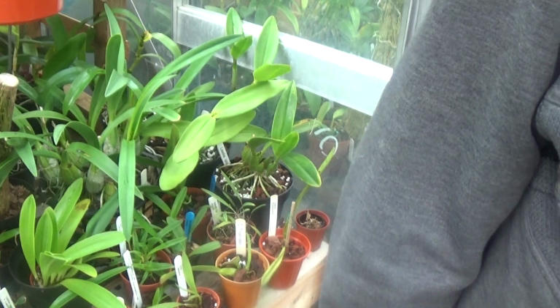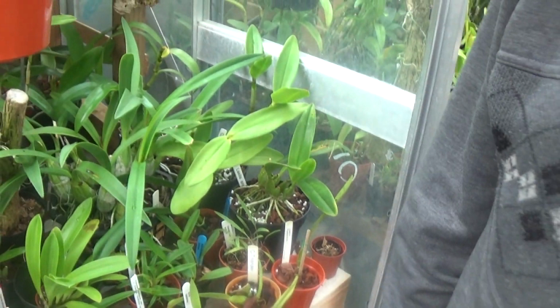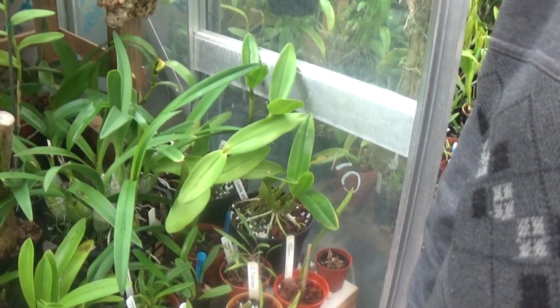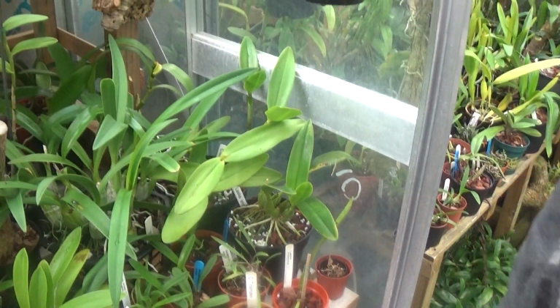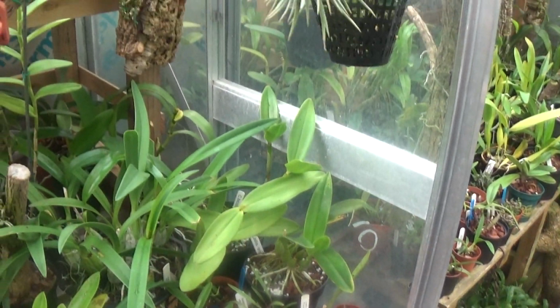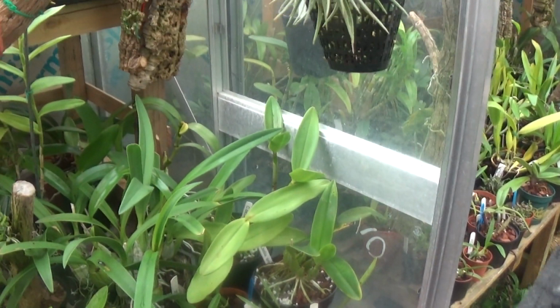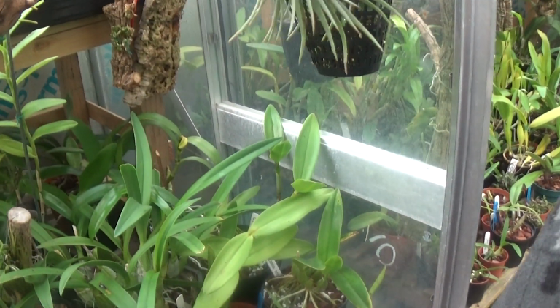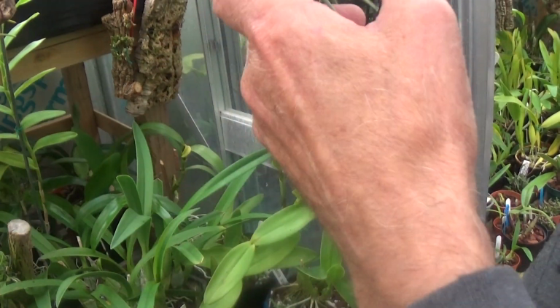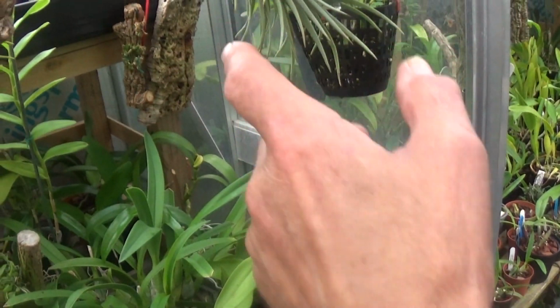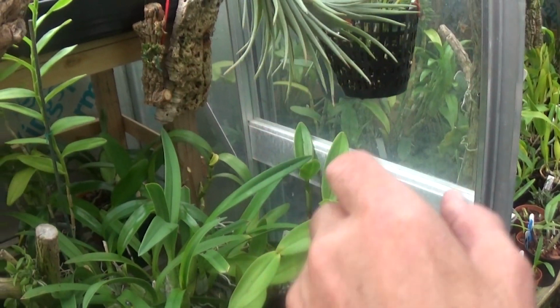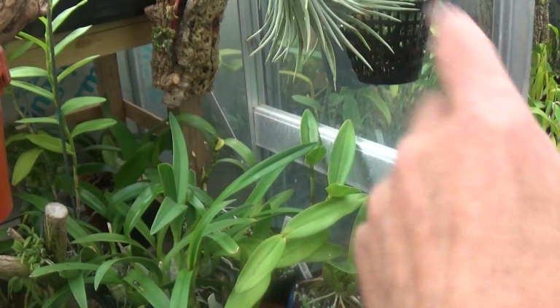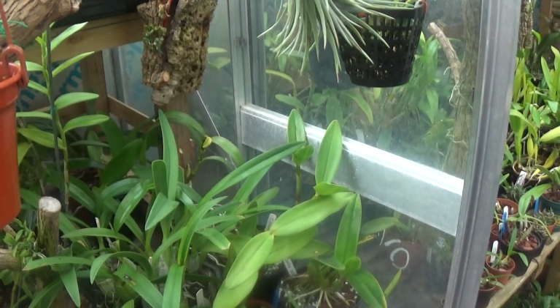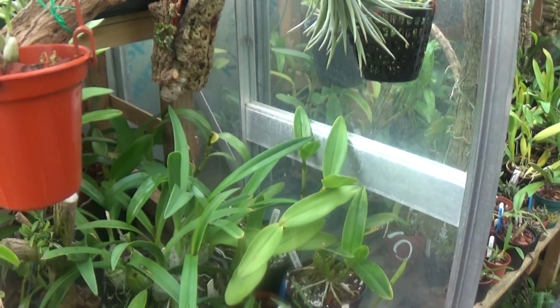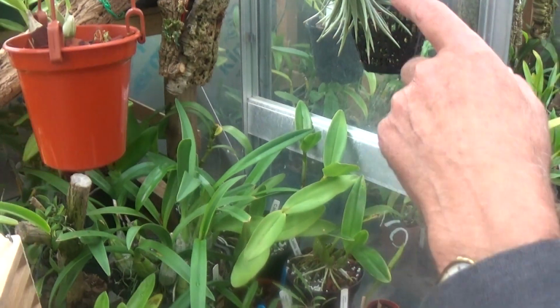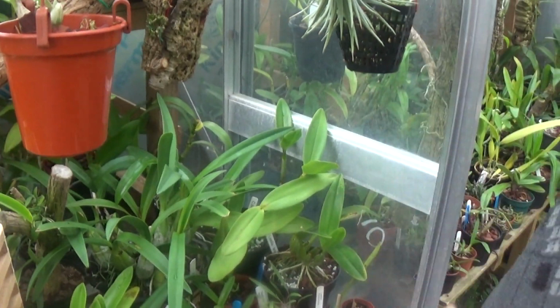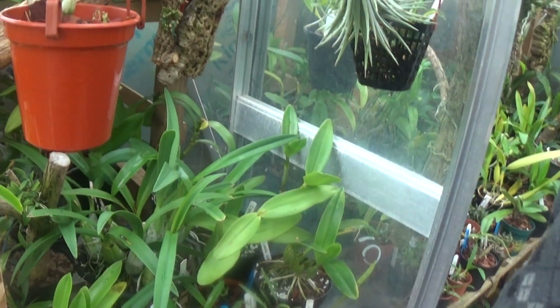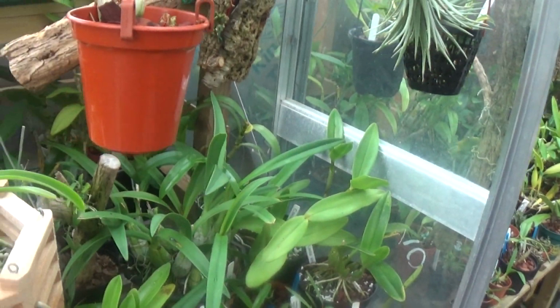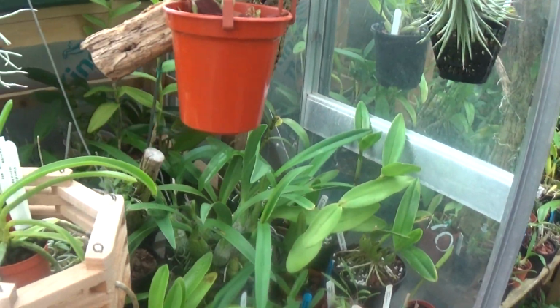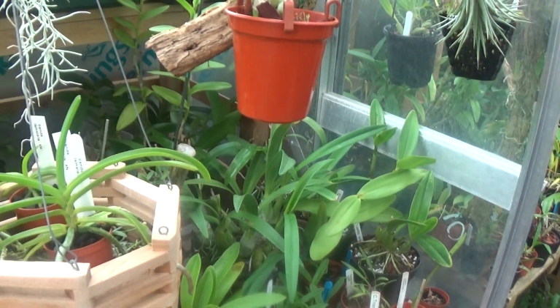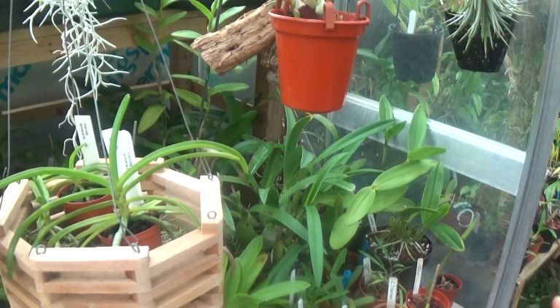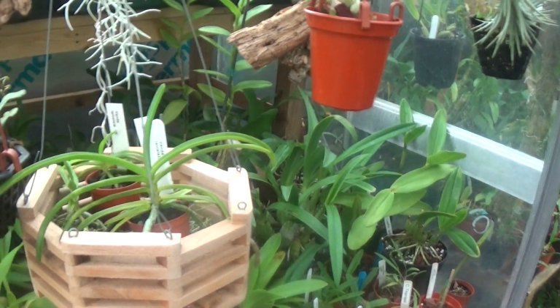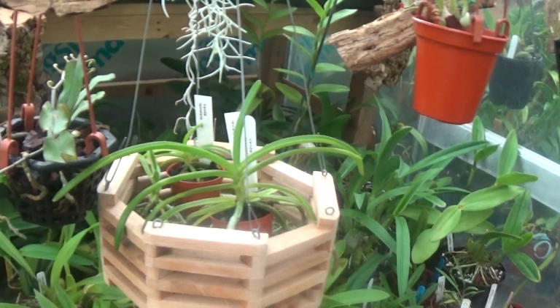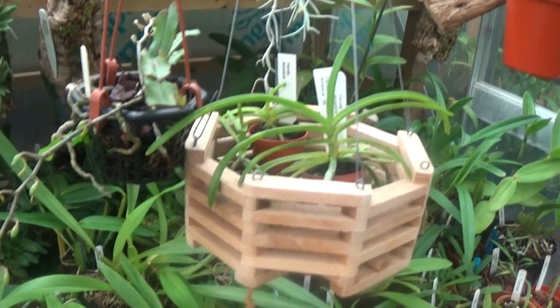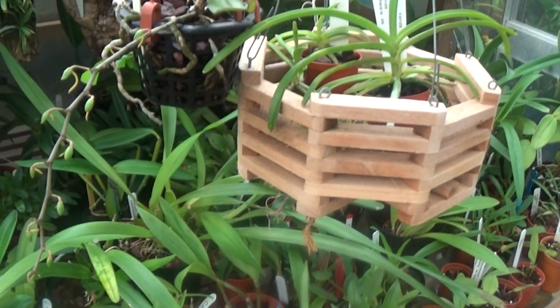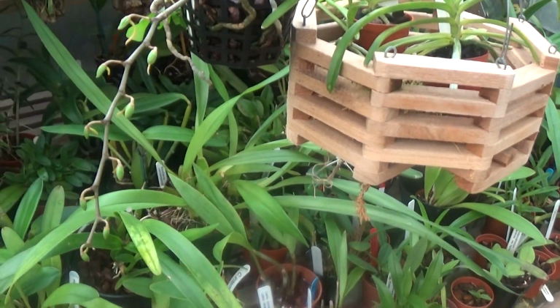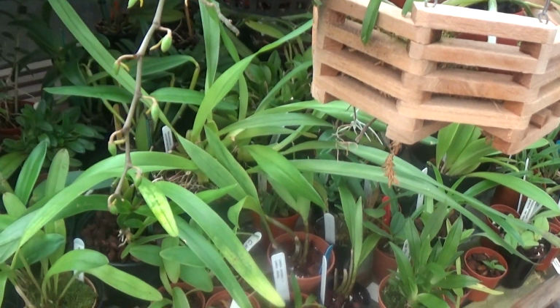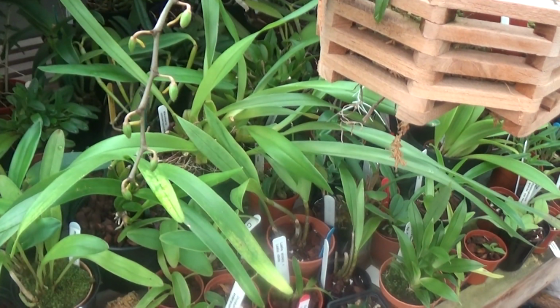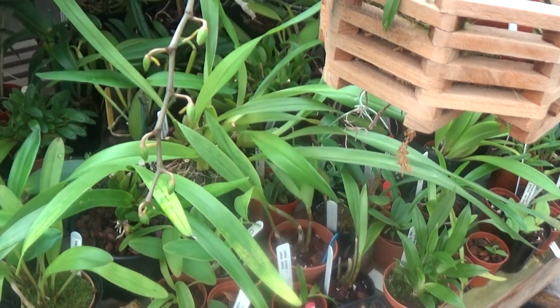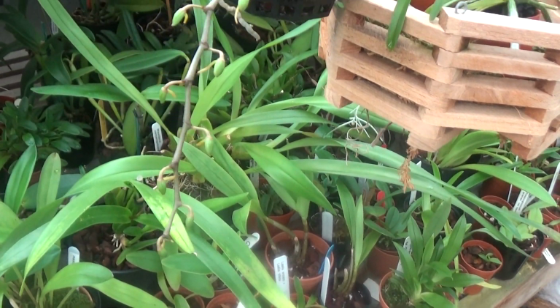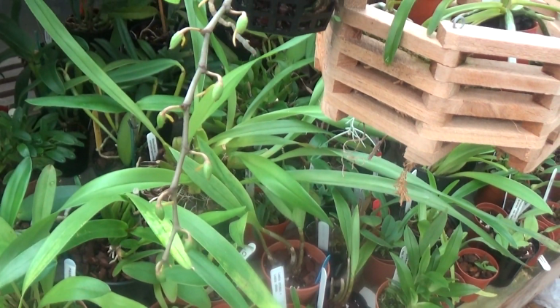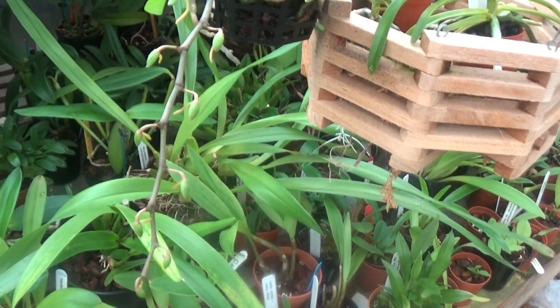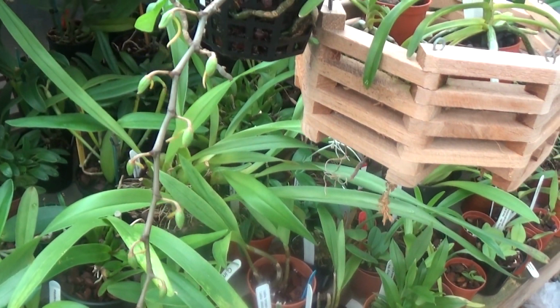What's this hairy thing over here? It's not an orchid. And you've got something here that's got bugs on it. That's Mr. Seedy.